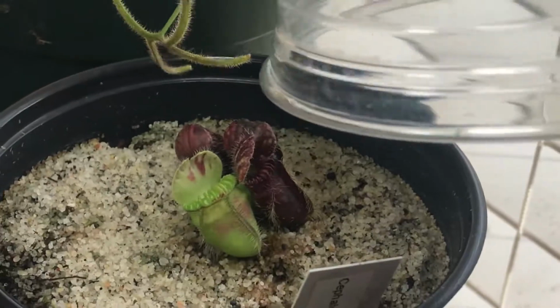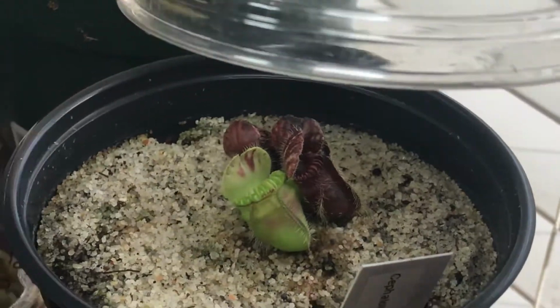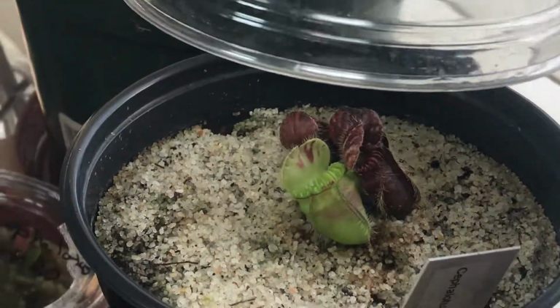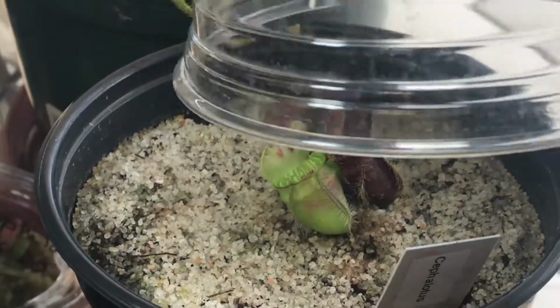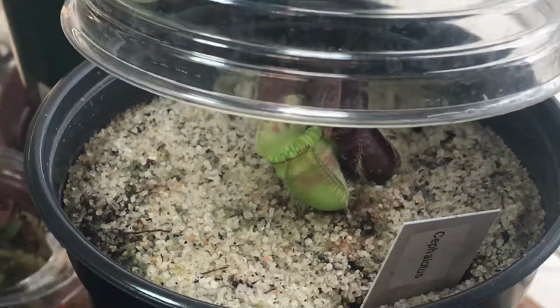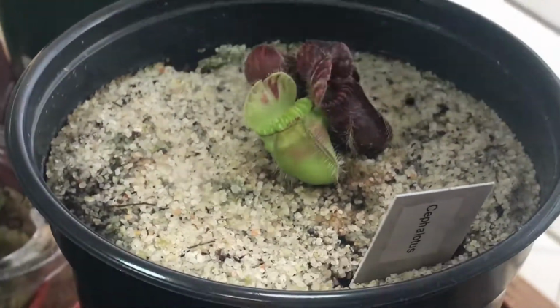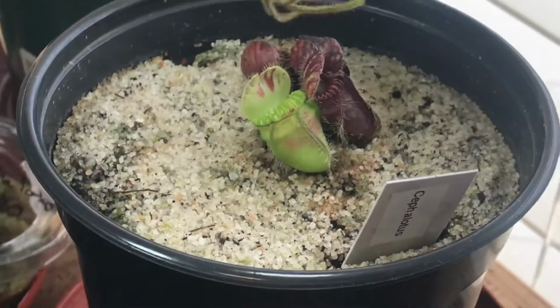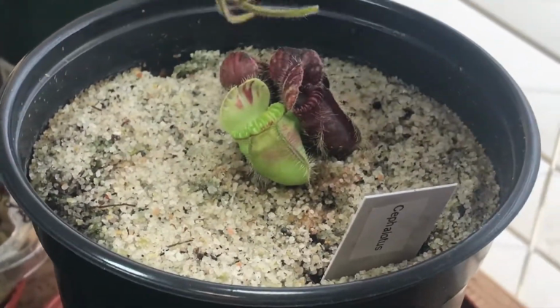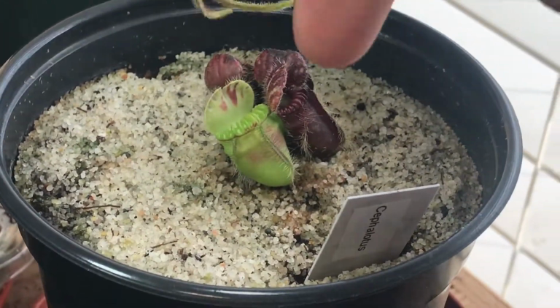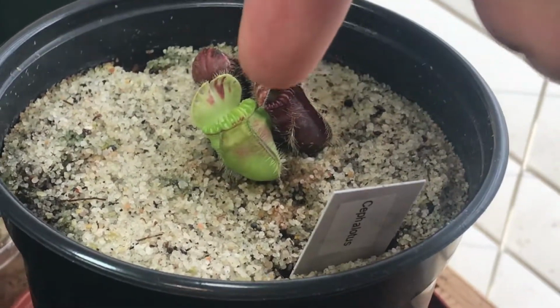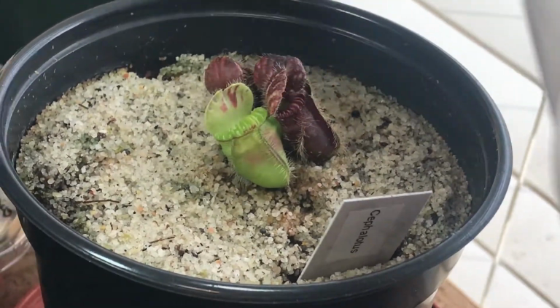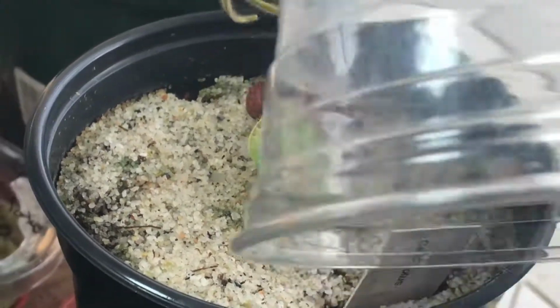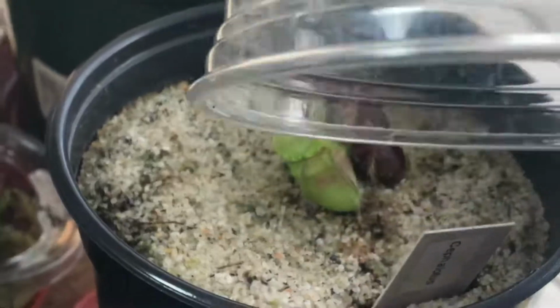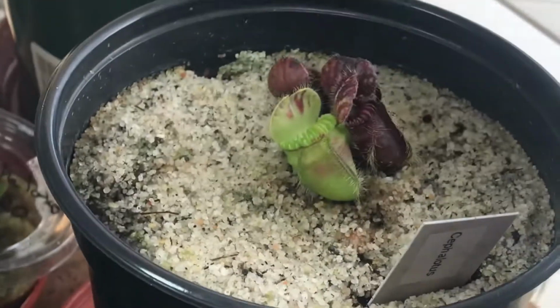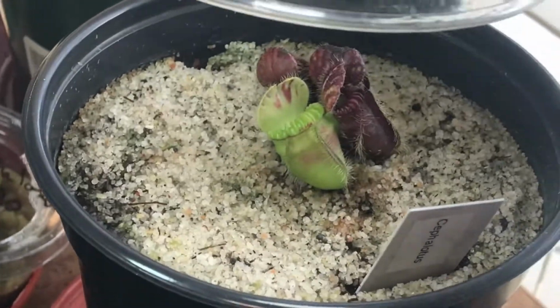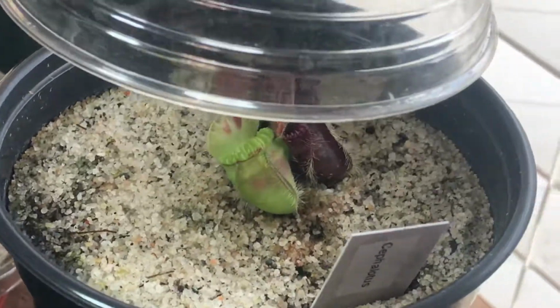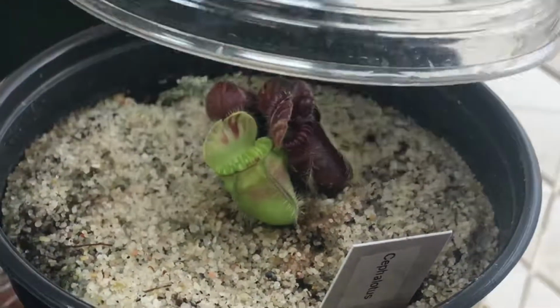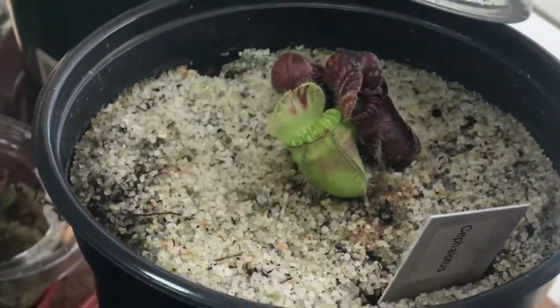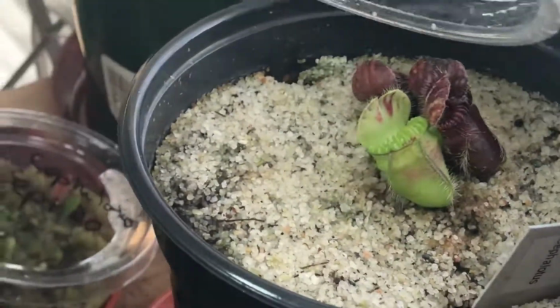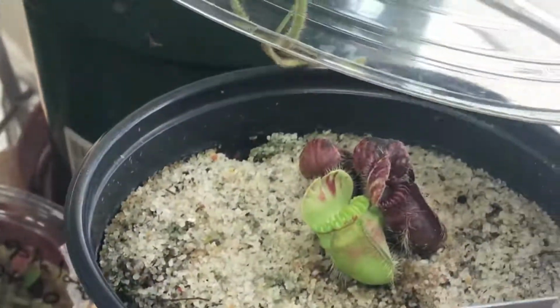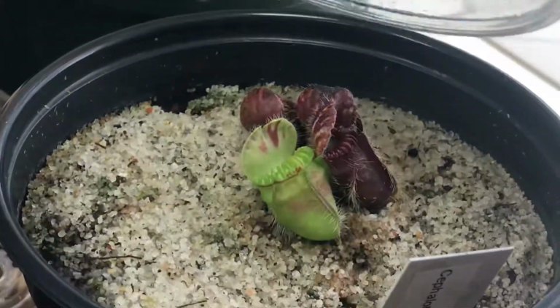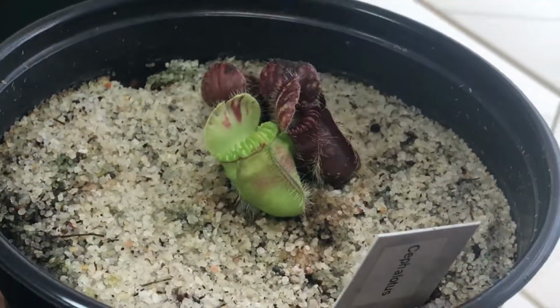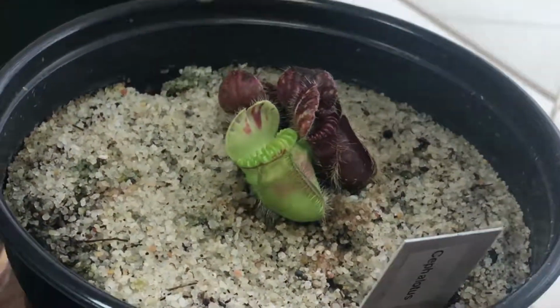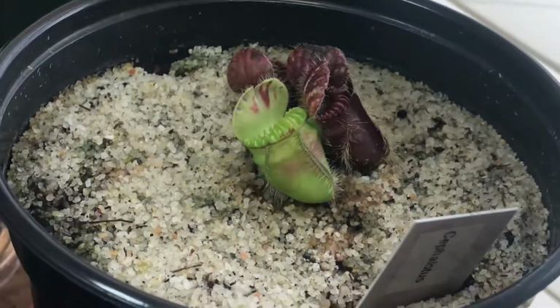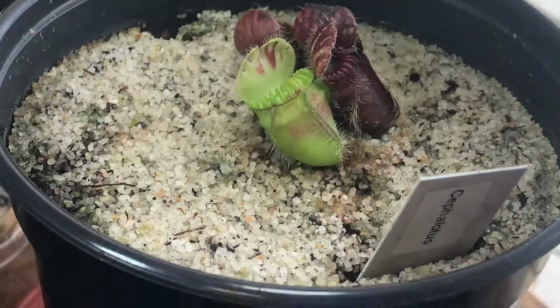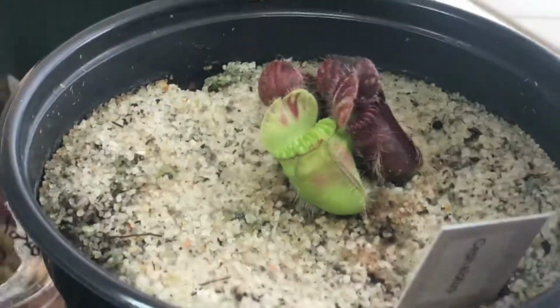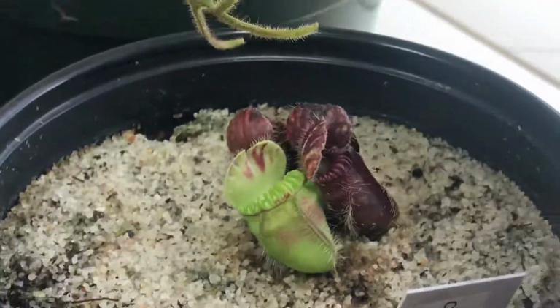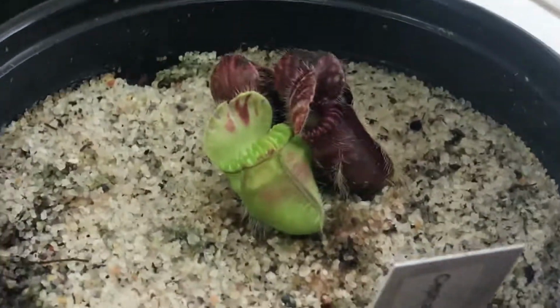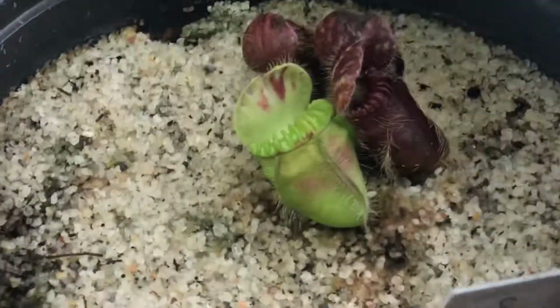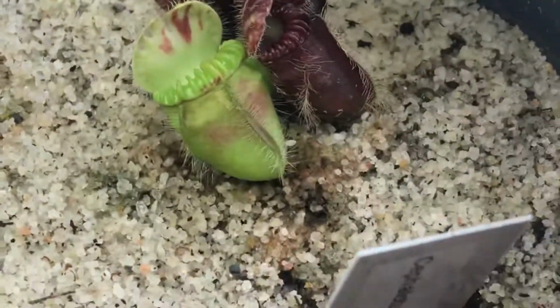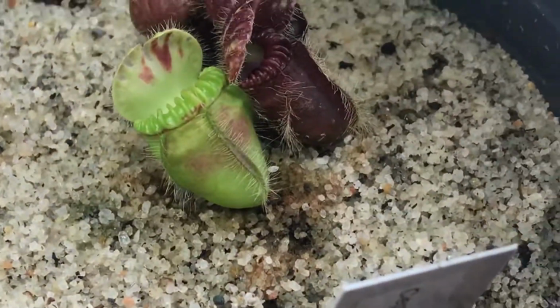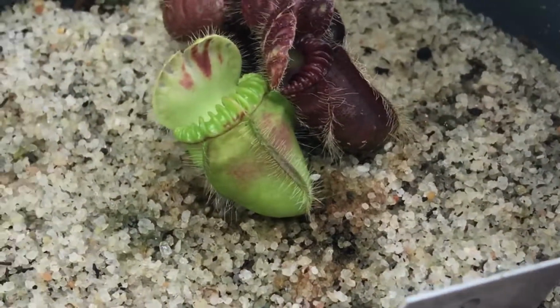When I just got this plant, it didn't have this pitcher. So within two months, this pitcher grew. That was actually fast — I've seen cephalotus pitchers develop within six months, so this is actually quite fast.